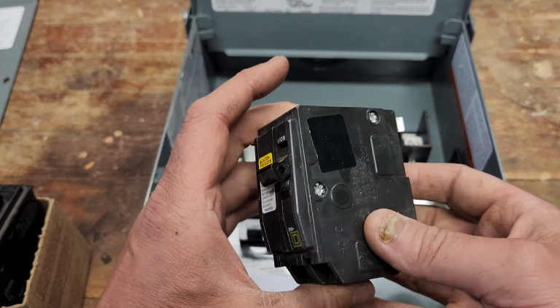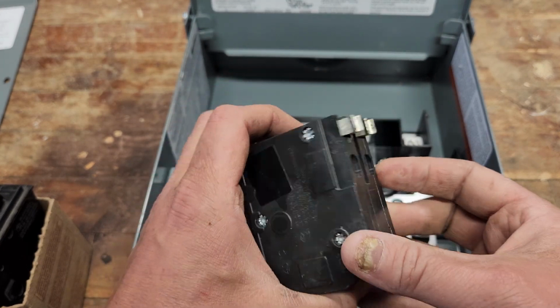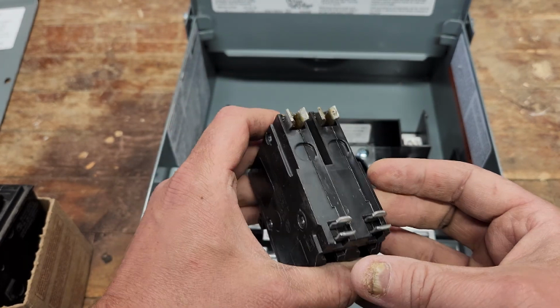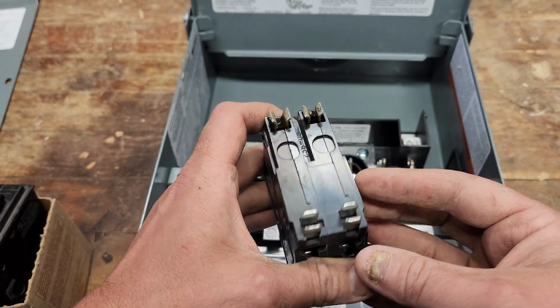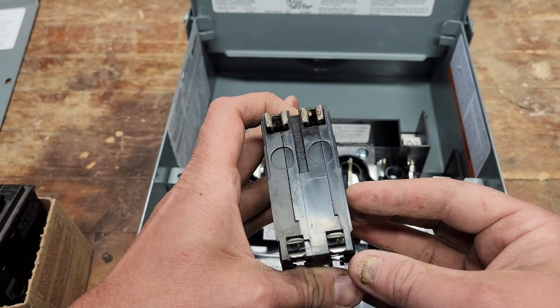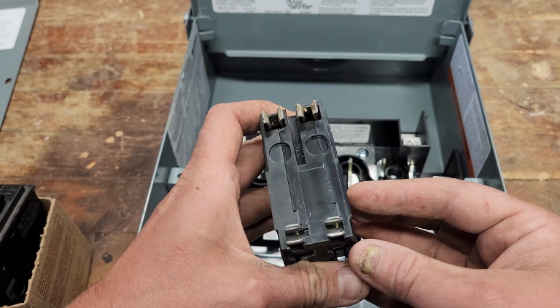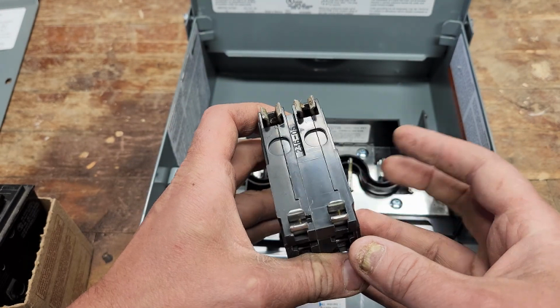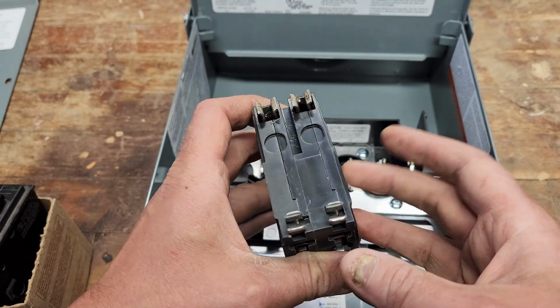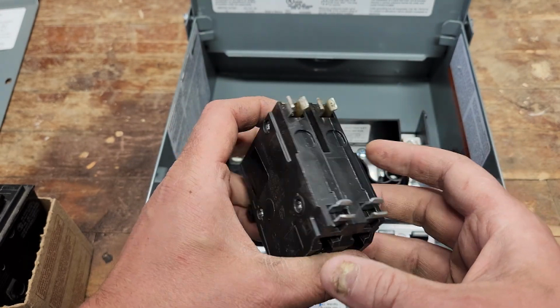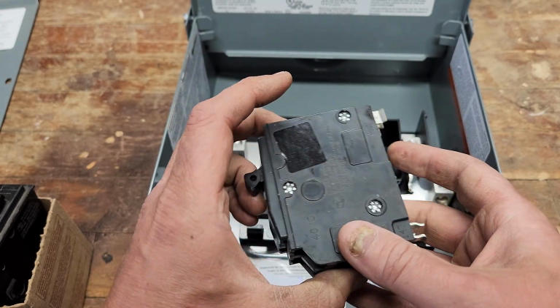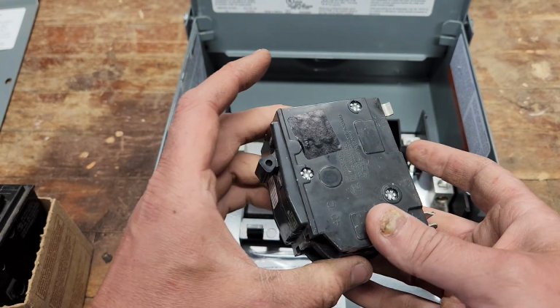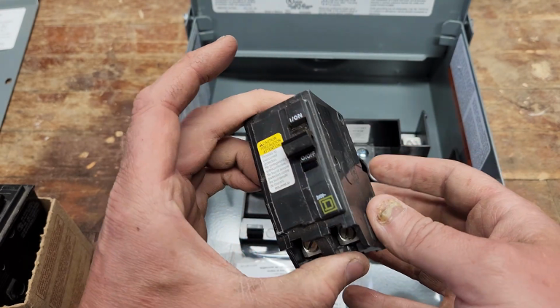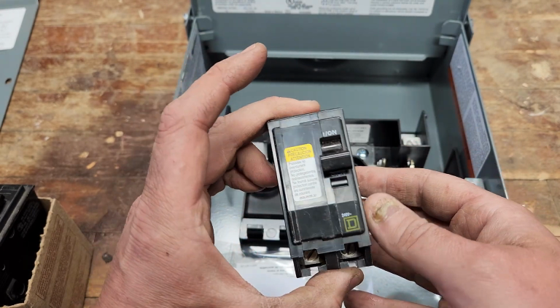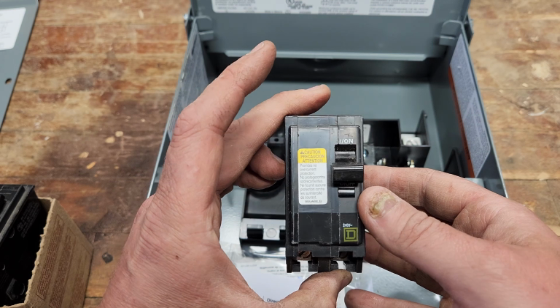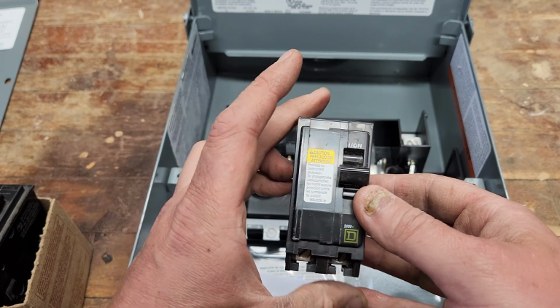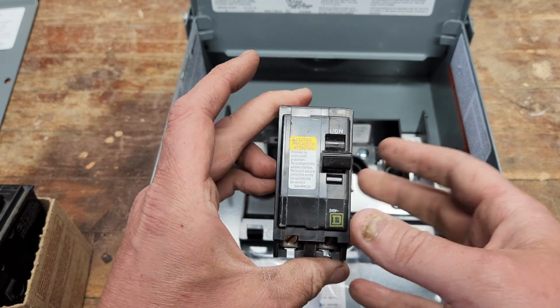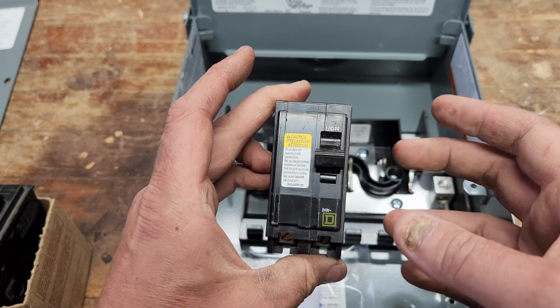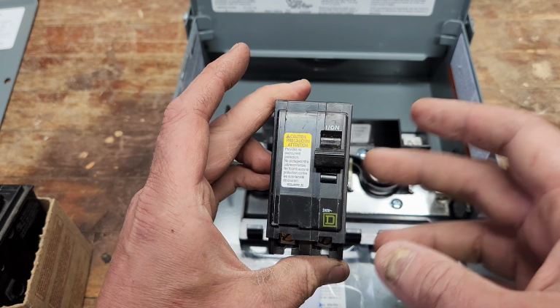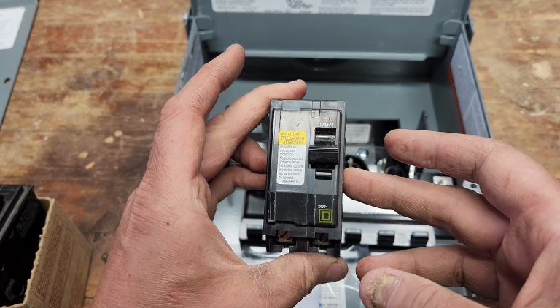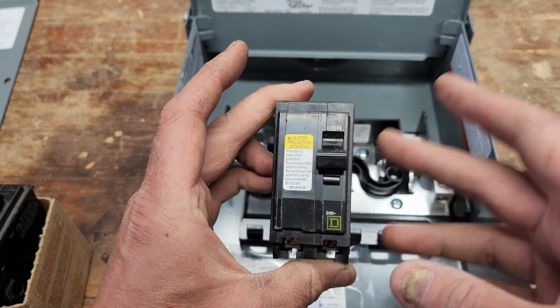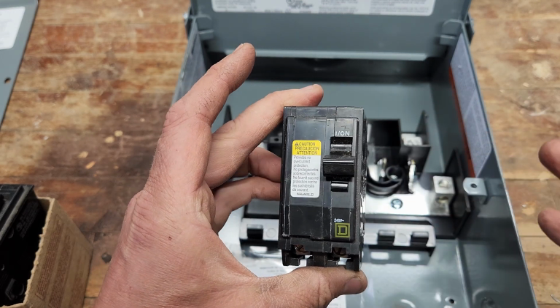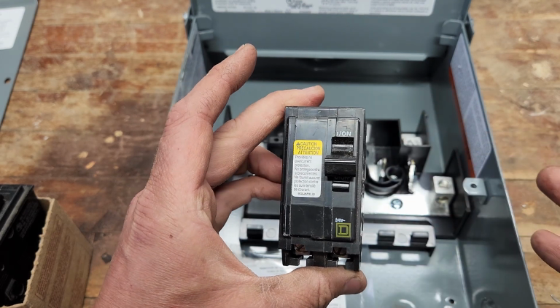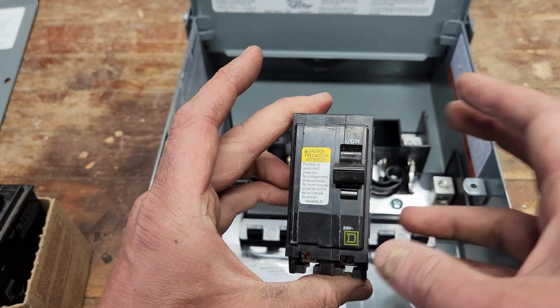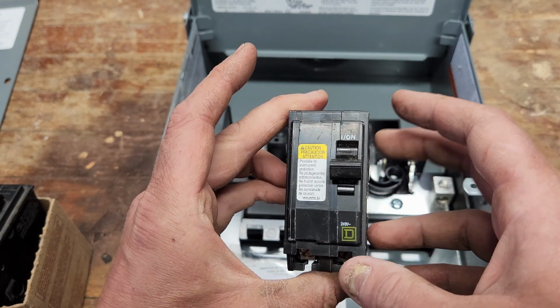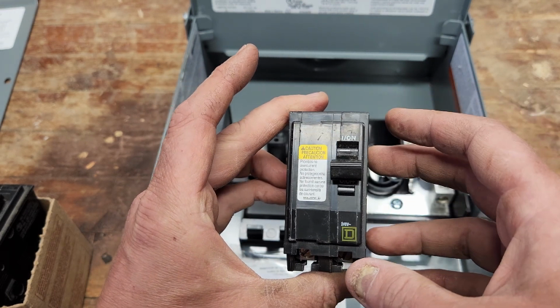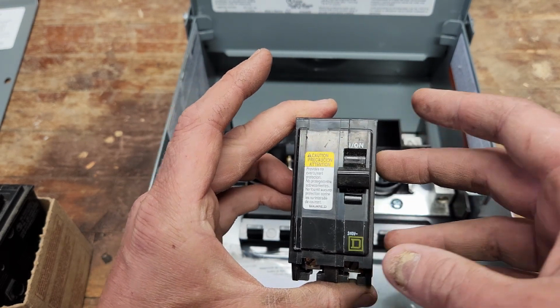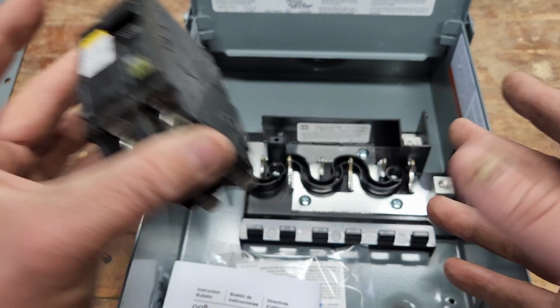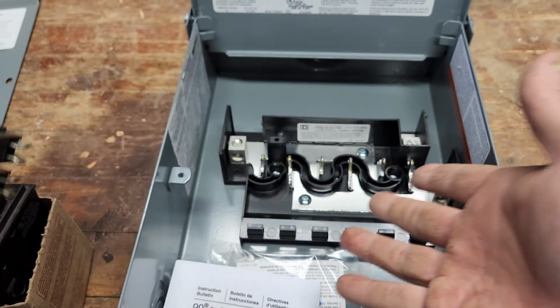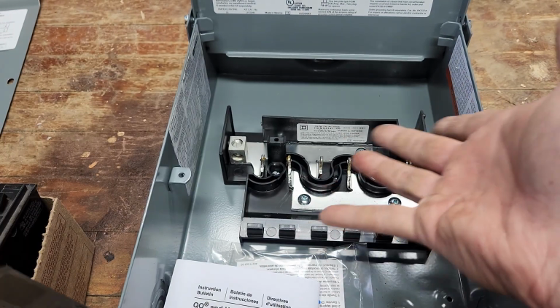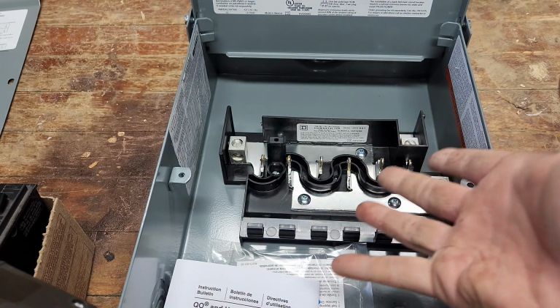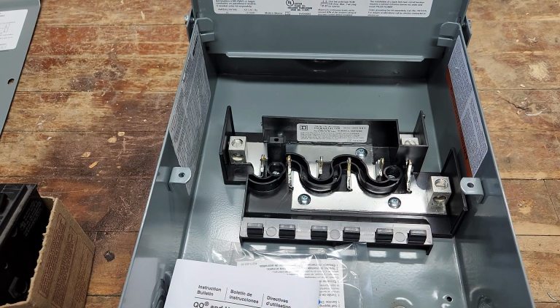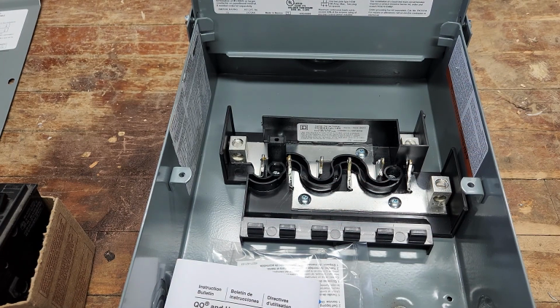The QO is a little more professional, a little heavier duty, usually used in commercial applications. So QO is for a QO box, and Homeline is for Homeline boxes like this one.